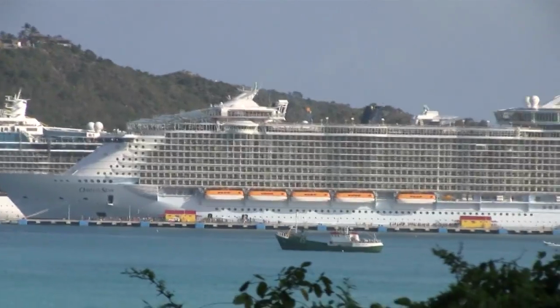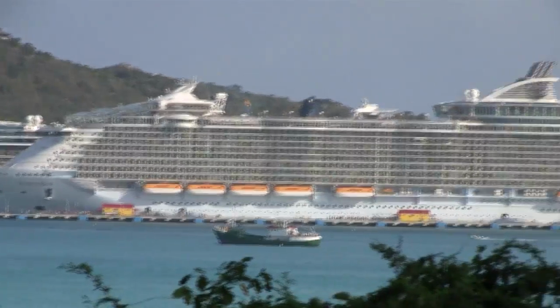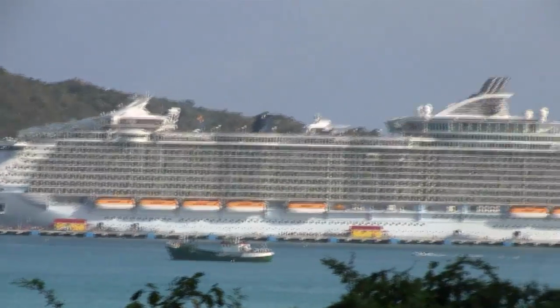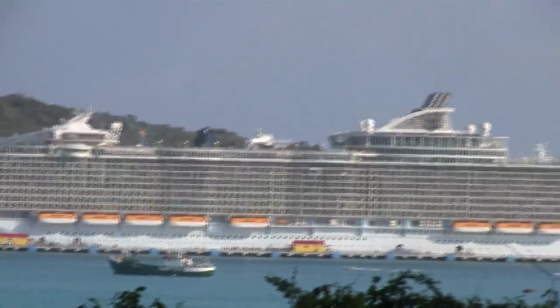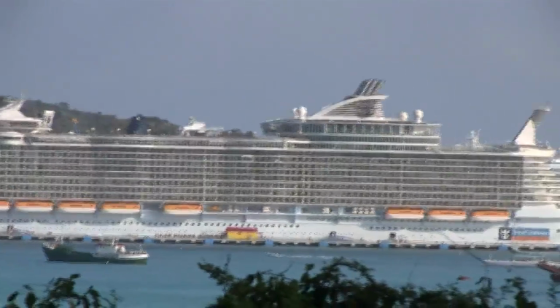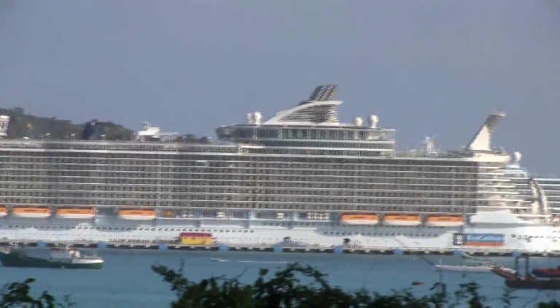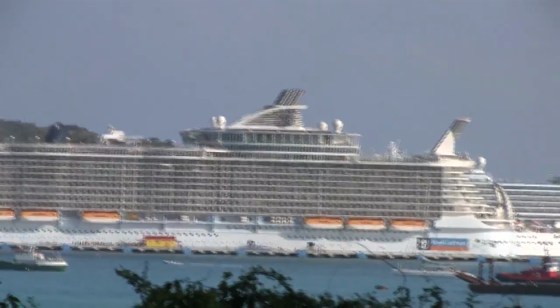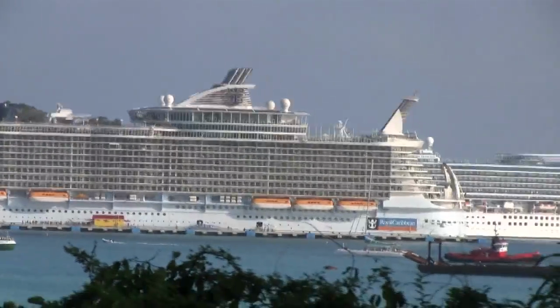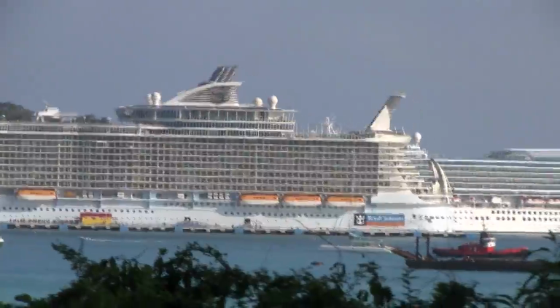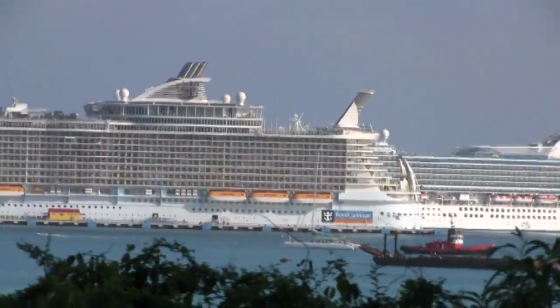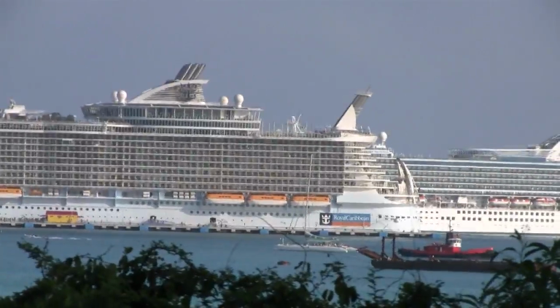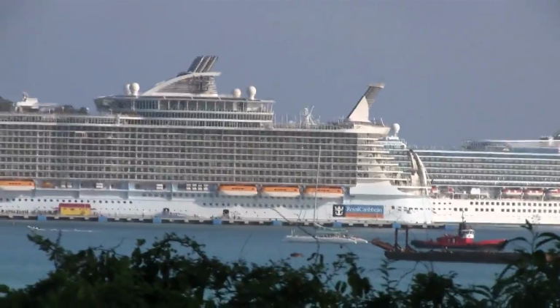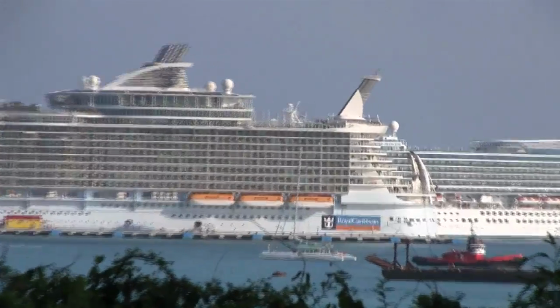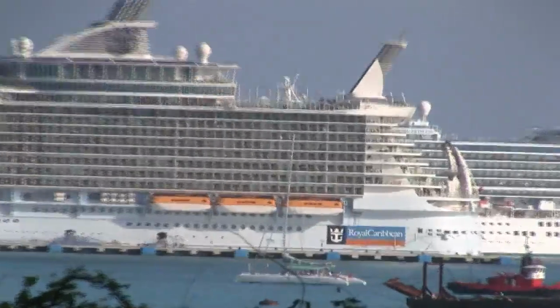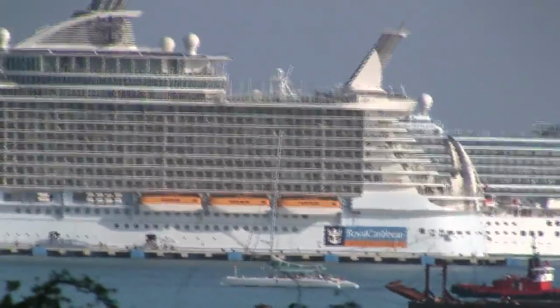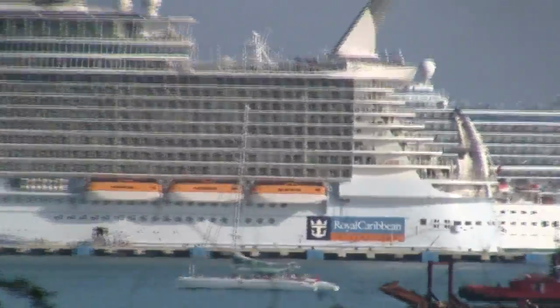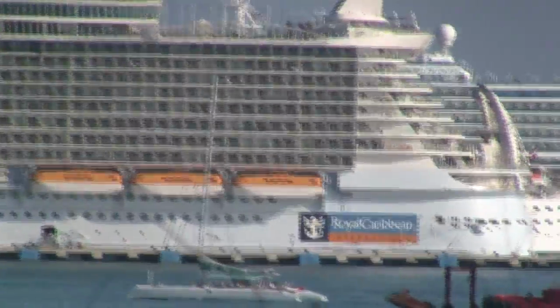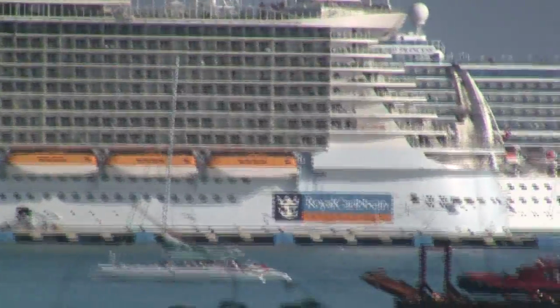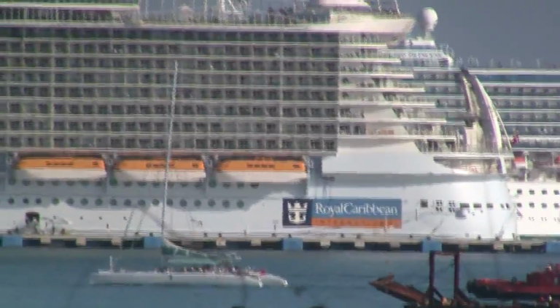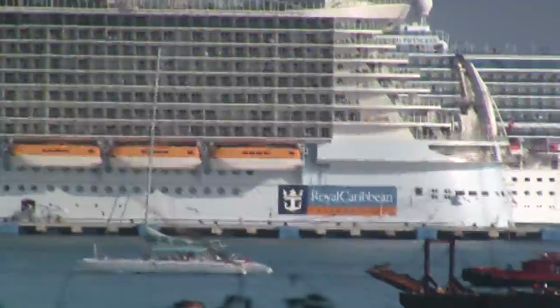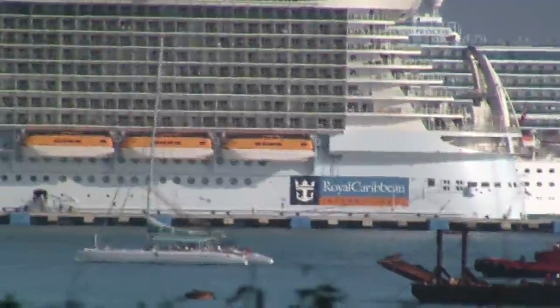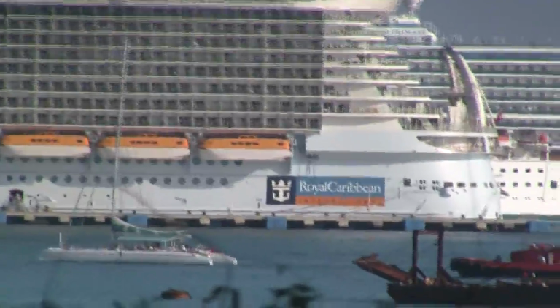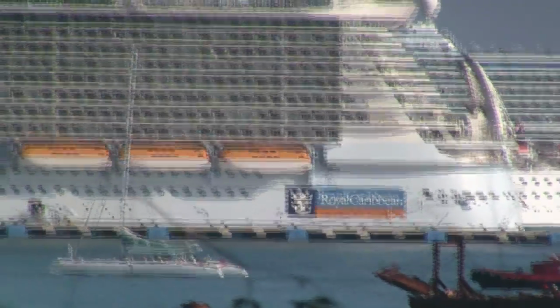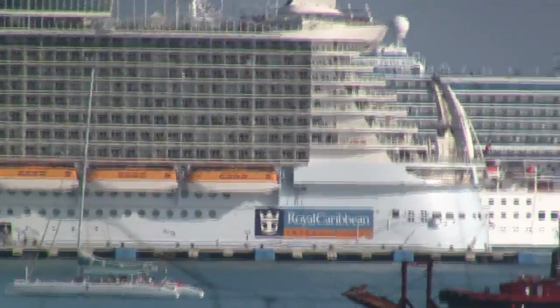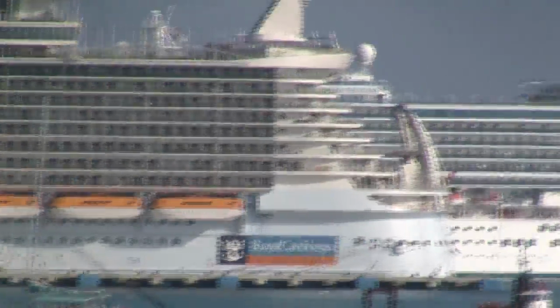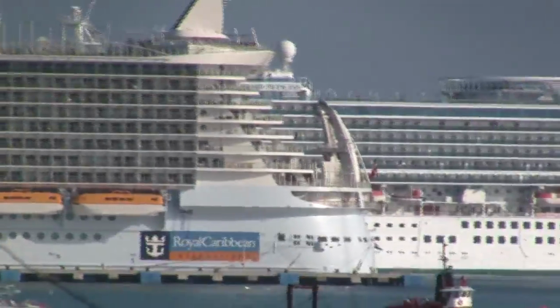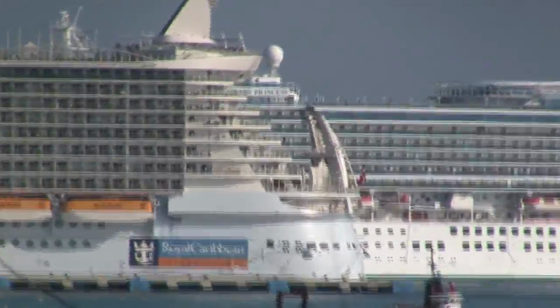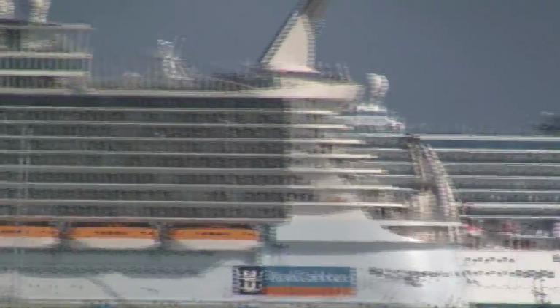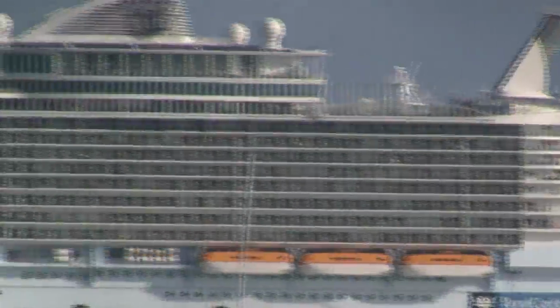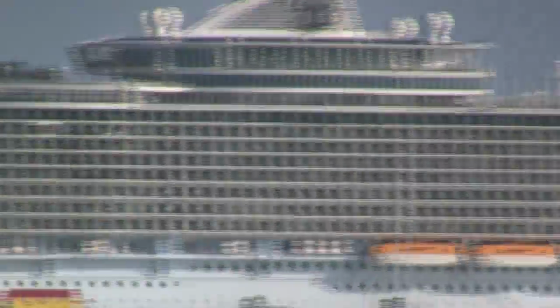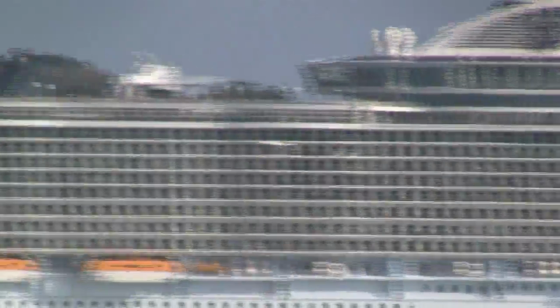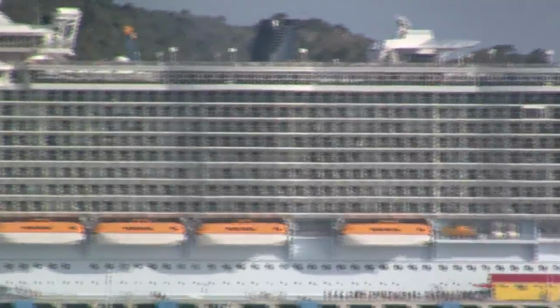Biggest cruise ship. This thing is so big. Let's see if we can zoom in on it. You know the name of that ship? Royal Caribbean. I don't know what it's called exactly — it is Oasis of the Seas. Oasis of the Seas. That shit is big, man. Look at the front of it.